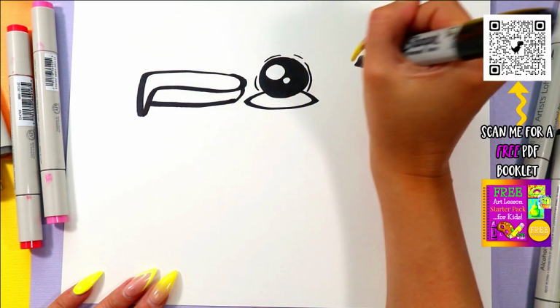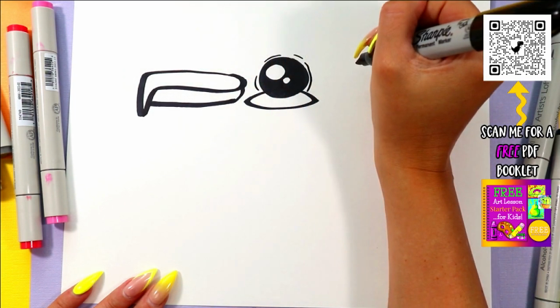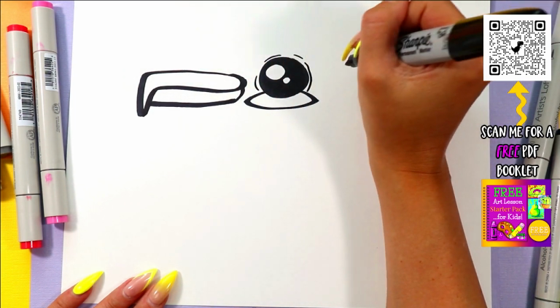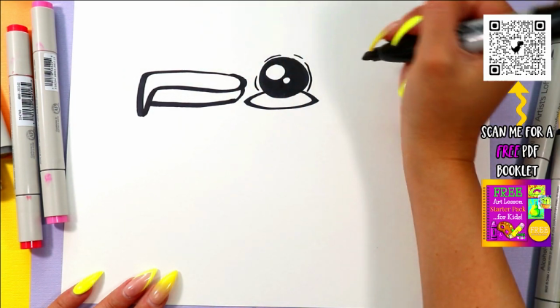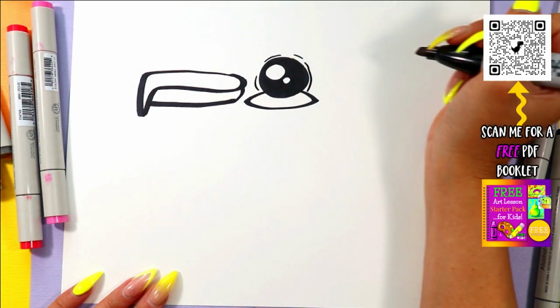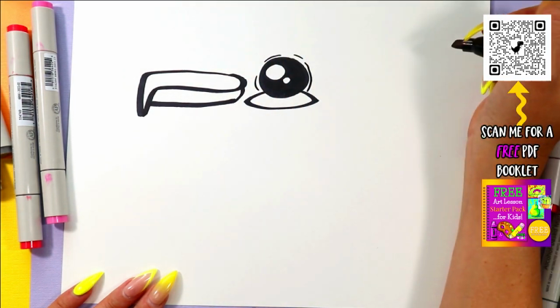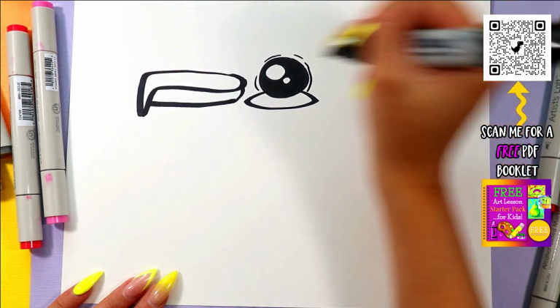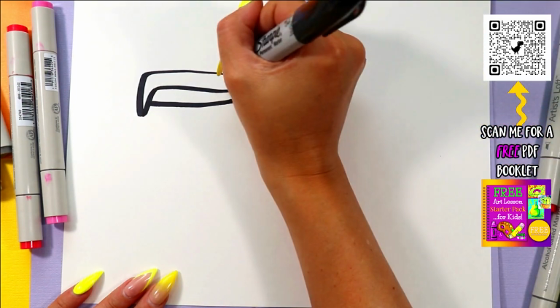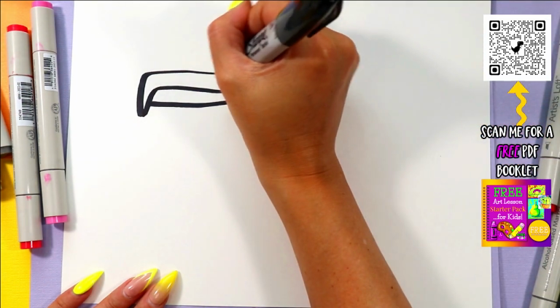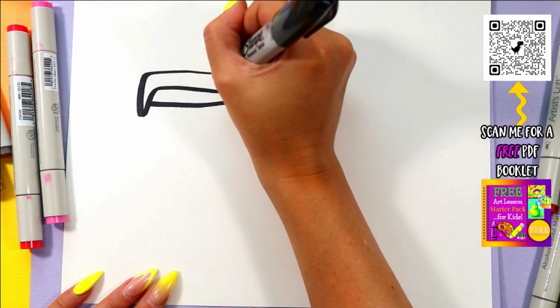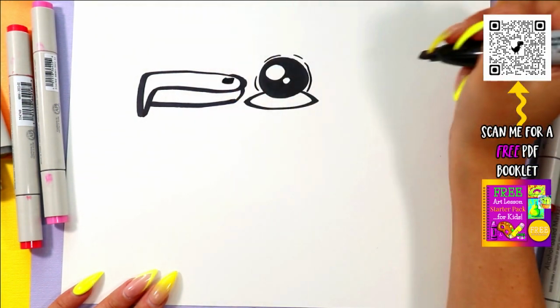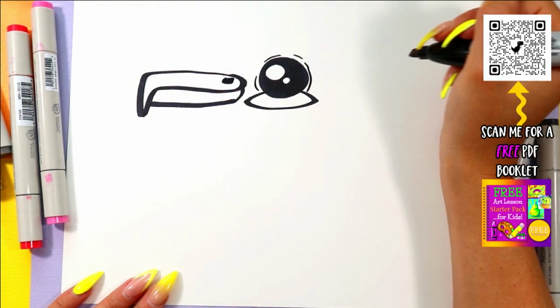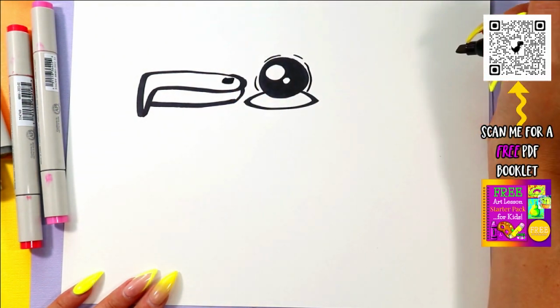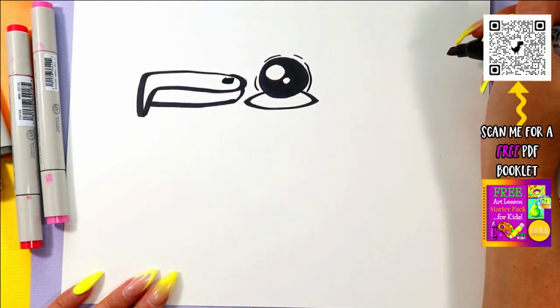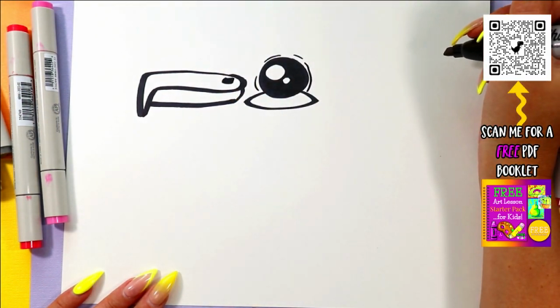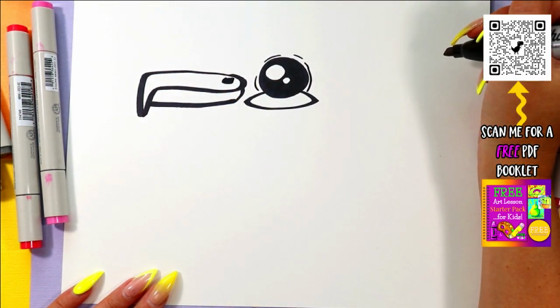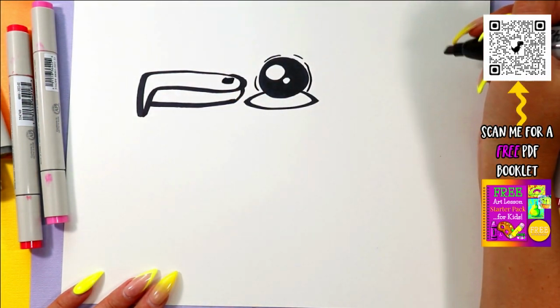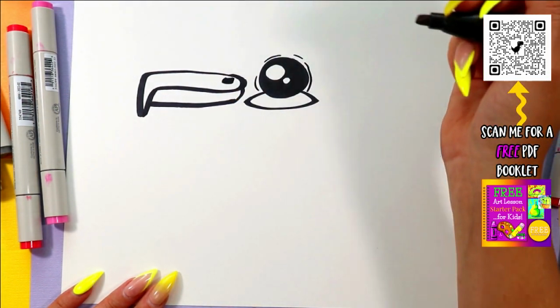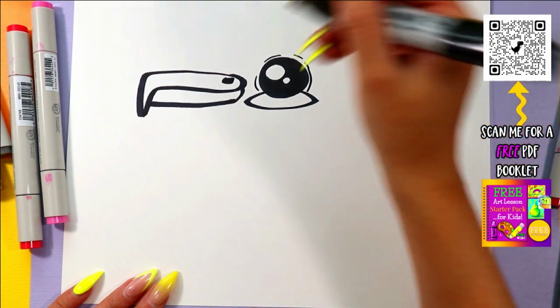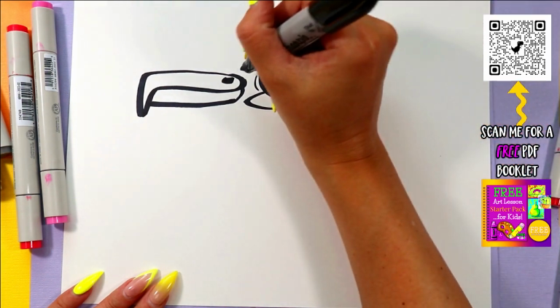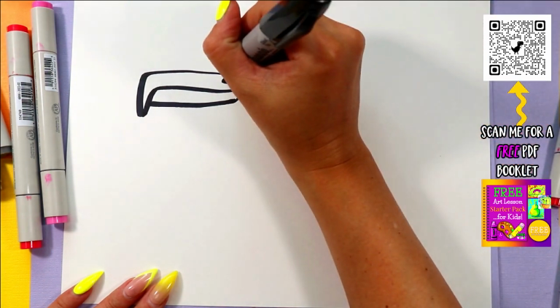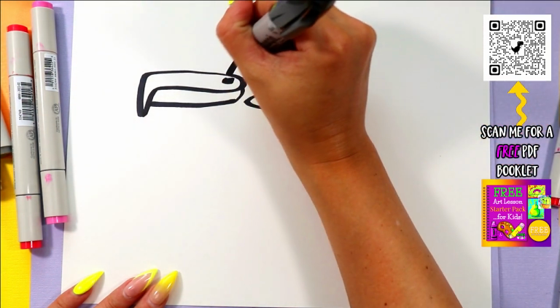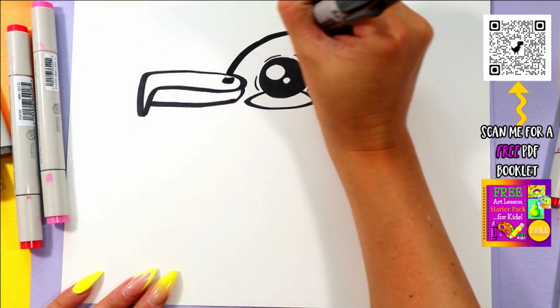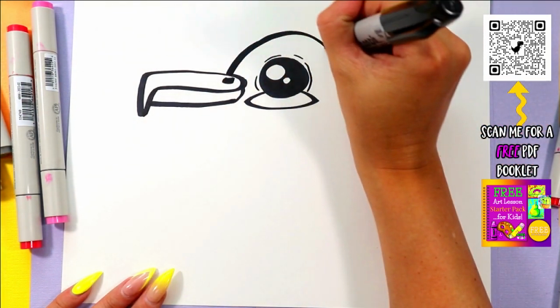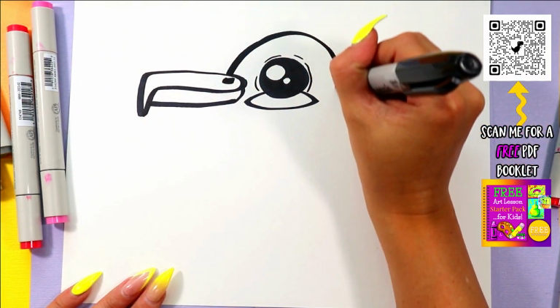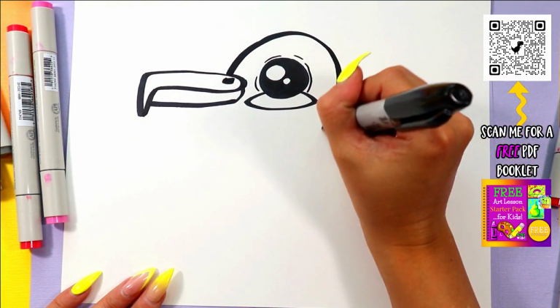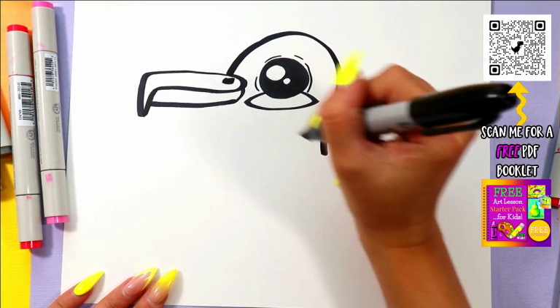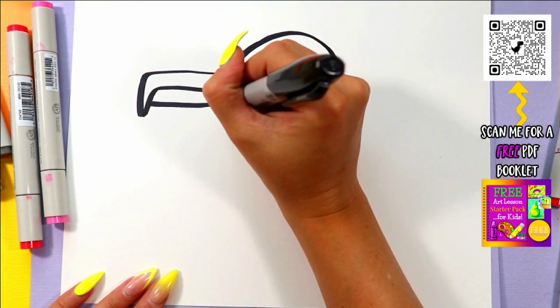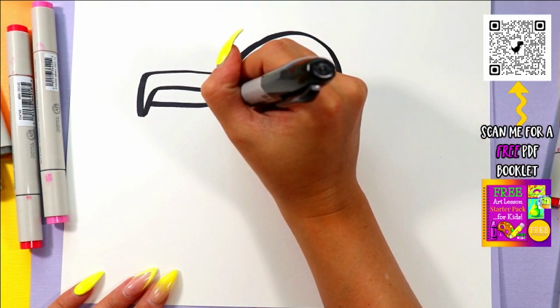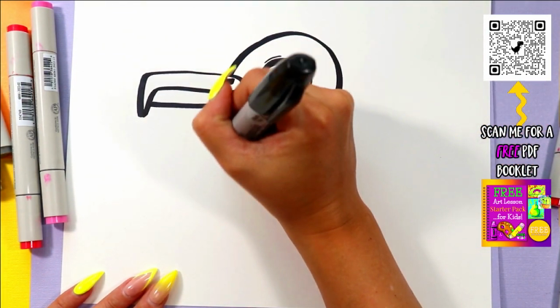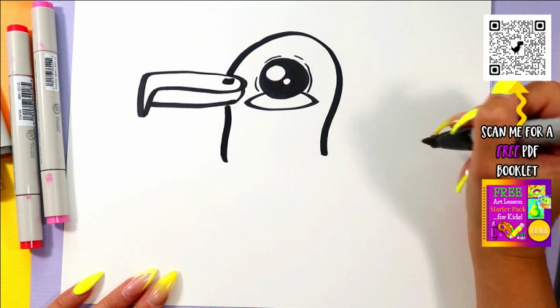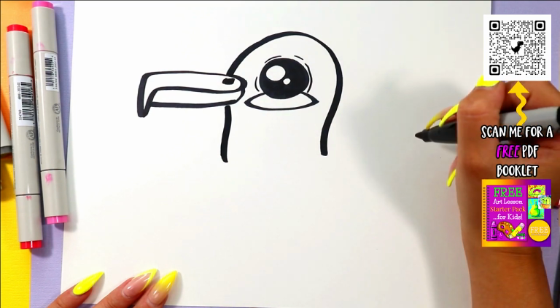Add some little lines around the eye for some added detail and a little nostril on the nose. Next, we're going to draw one line up, over, and down to make a head.